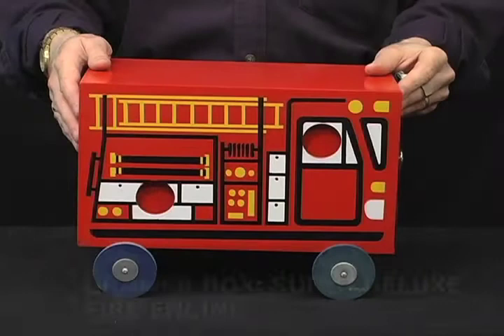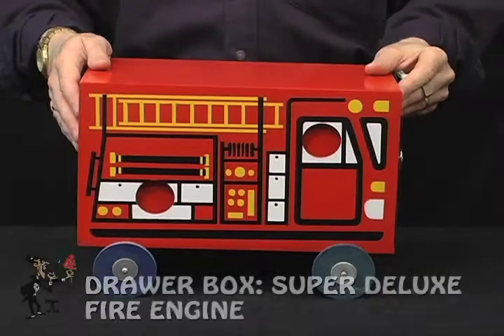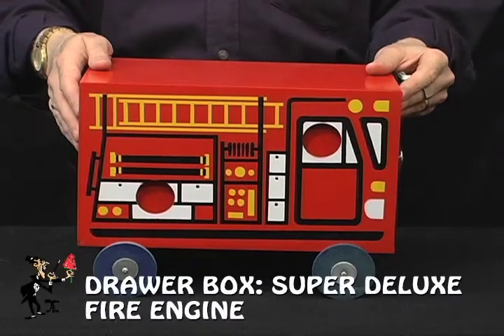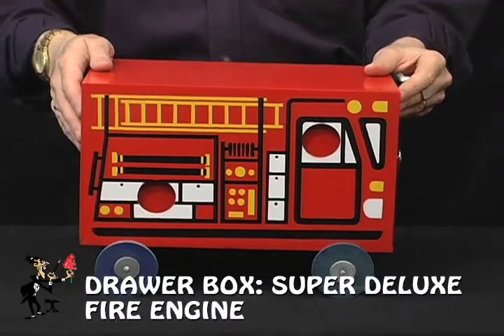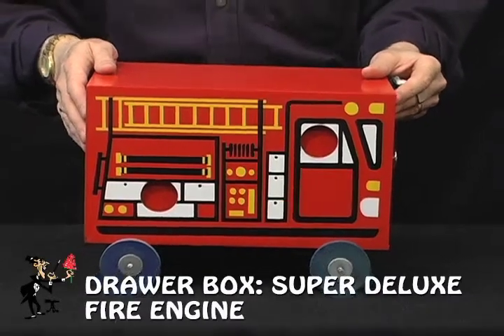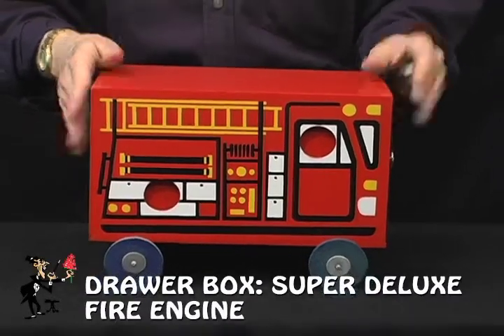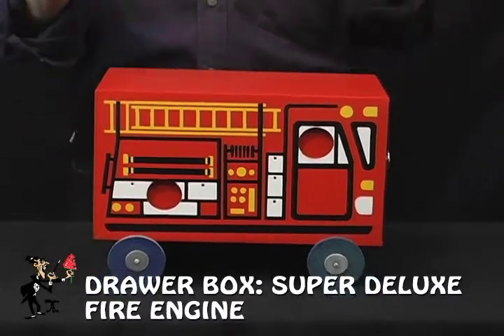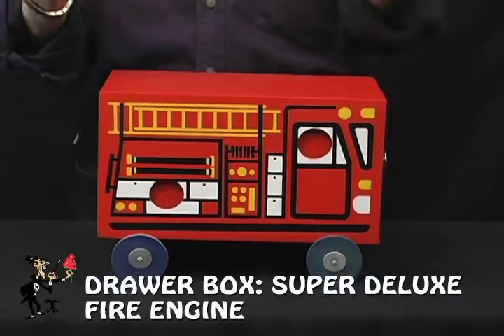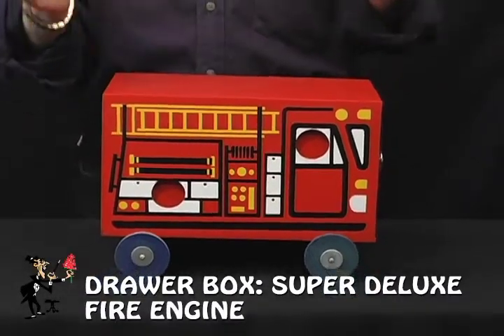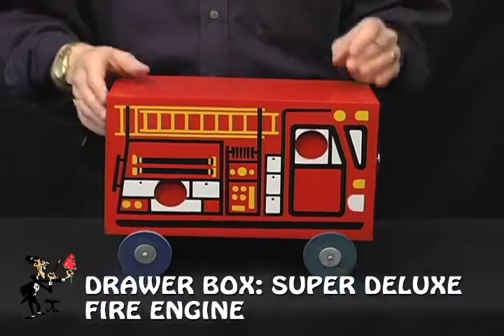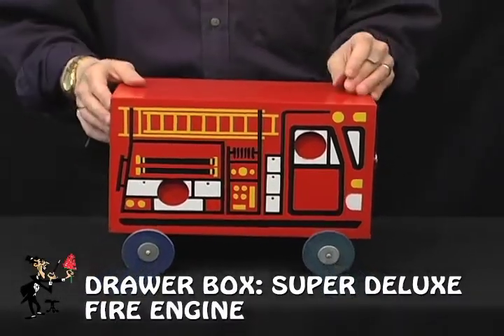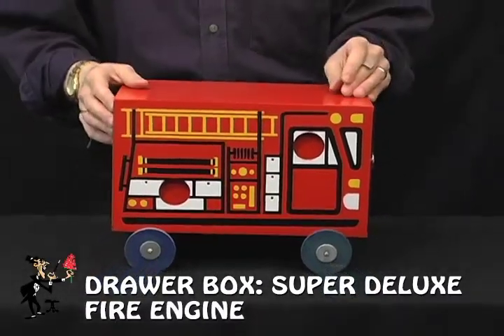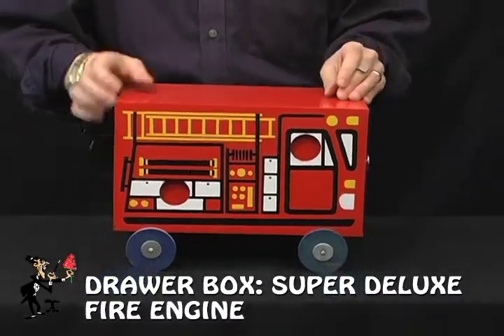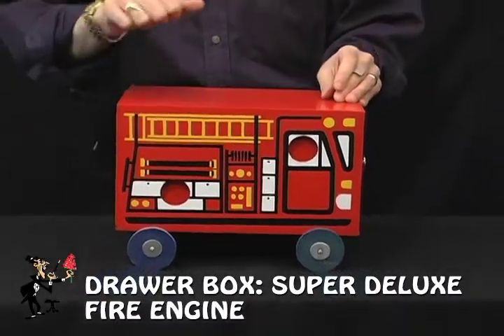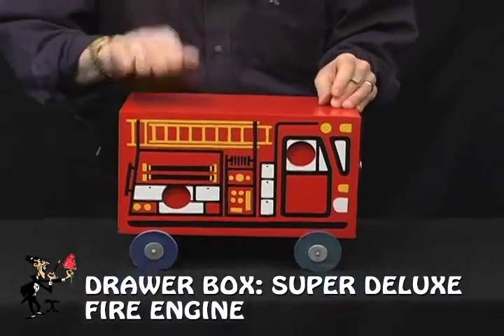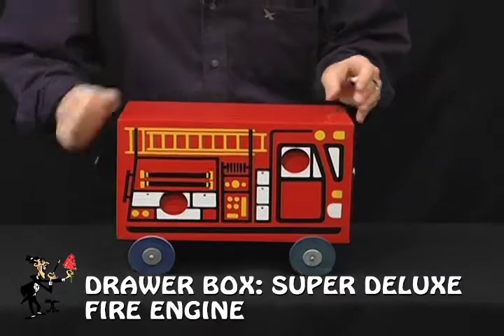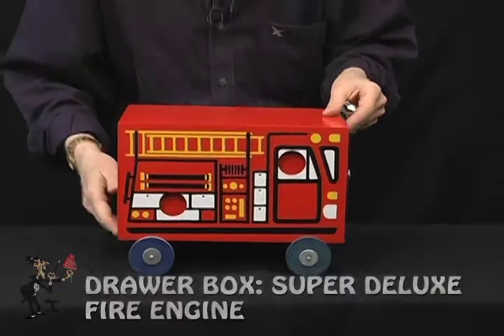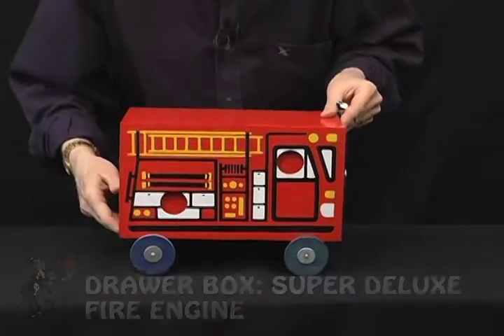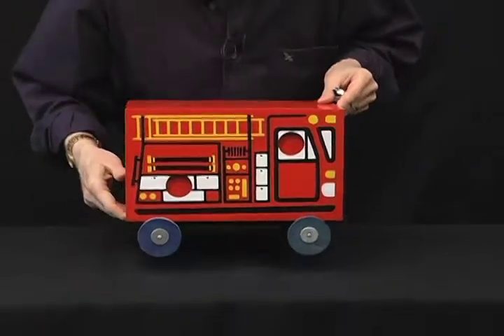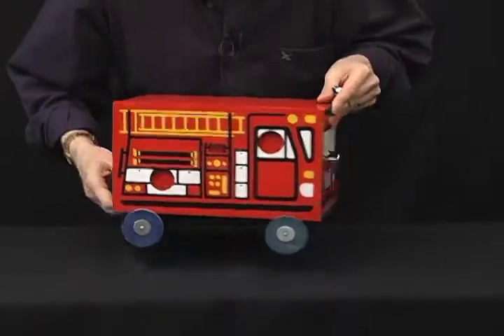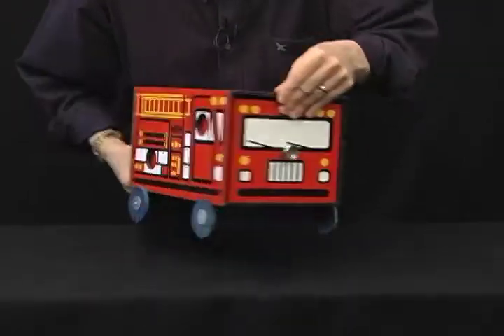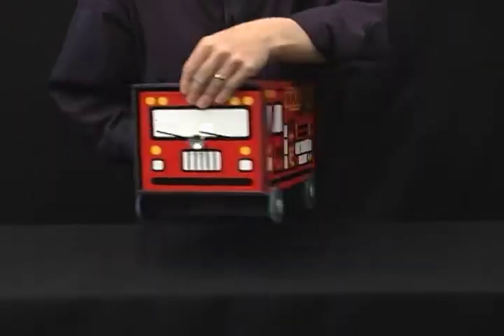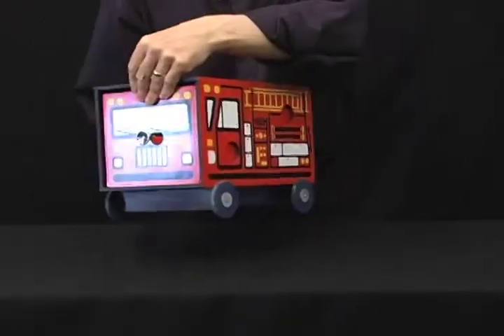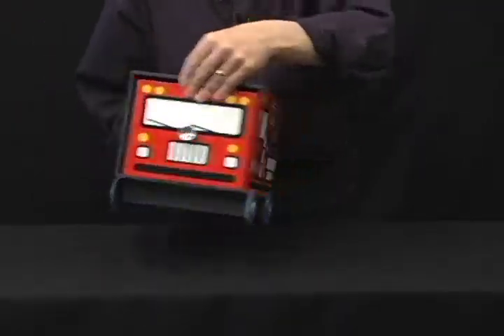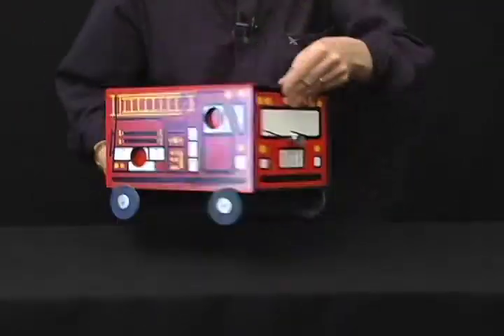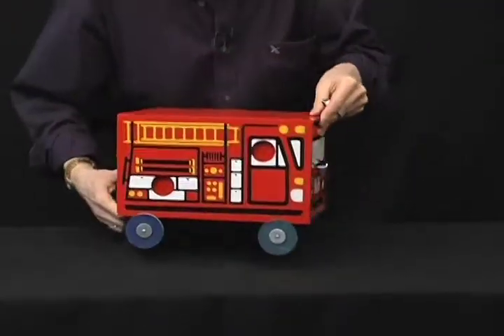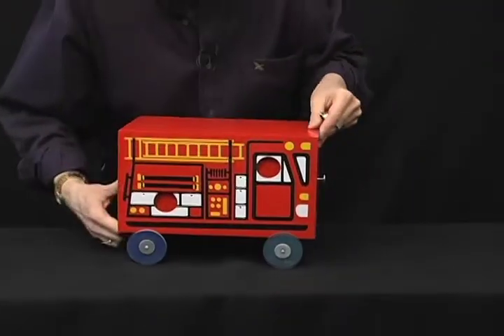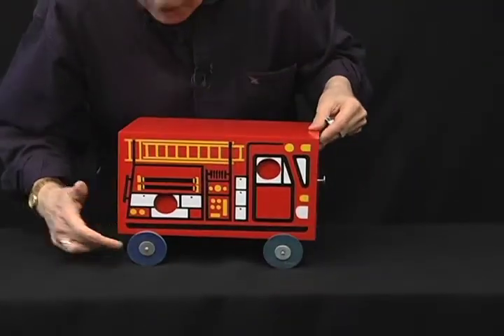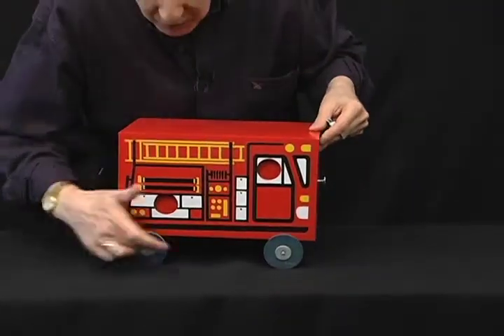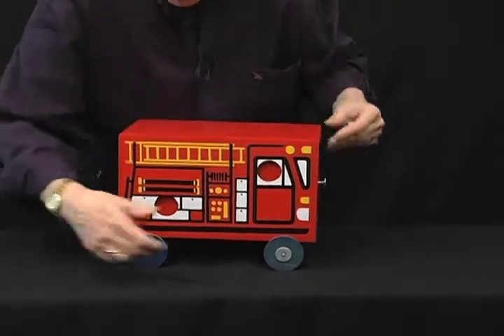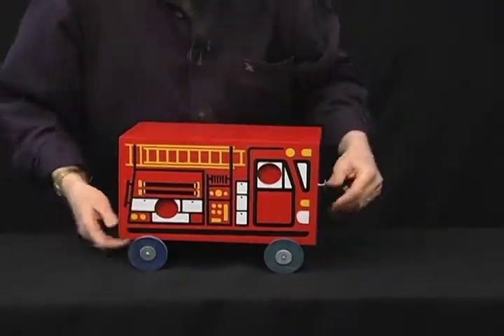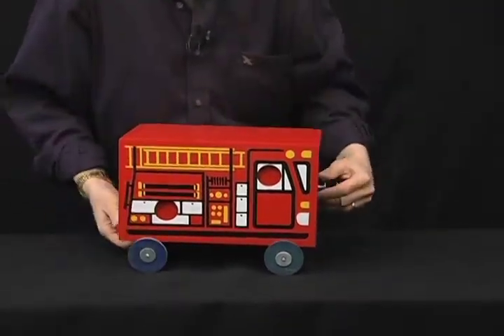The firetruck drawer box, perfect for all your fire safety shows. Solid wood, beautifully silkscreened, and it even has wheels all over it.